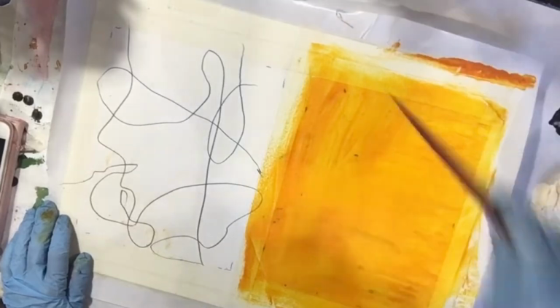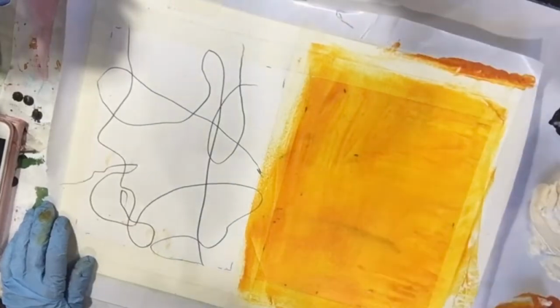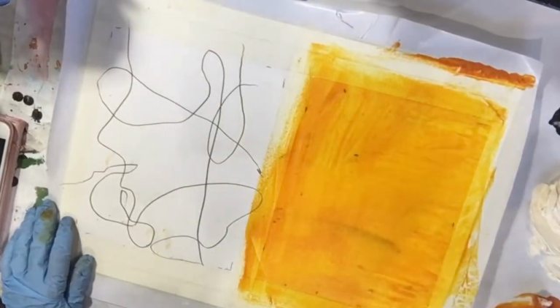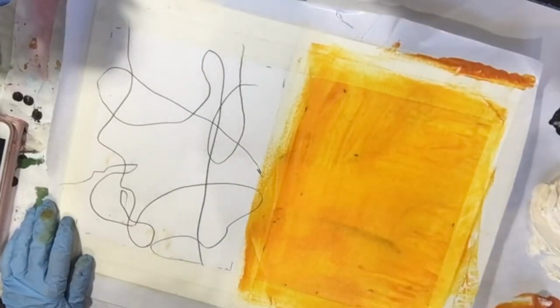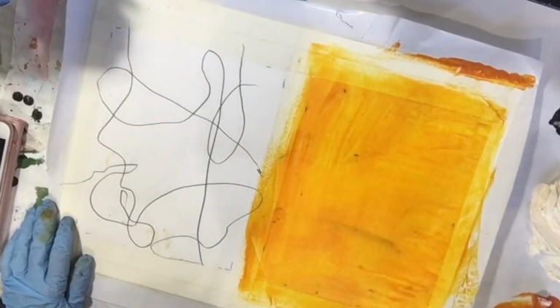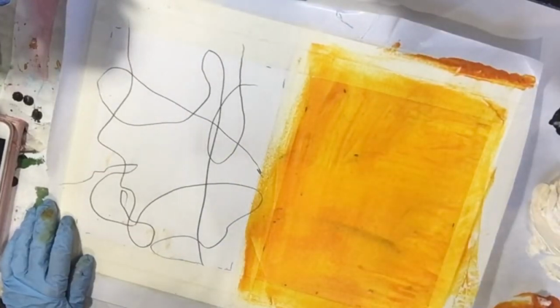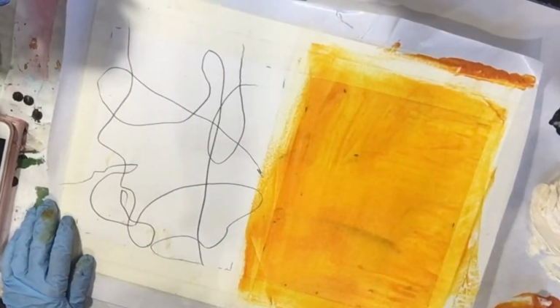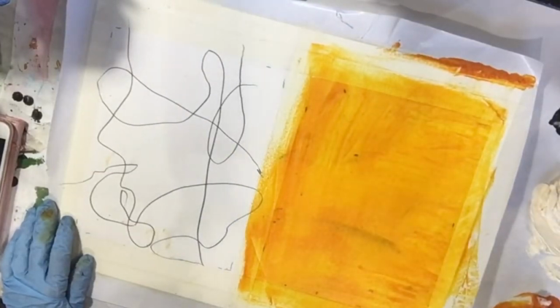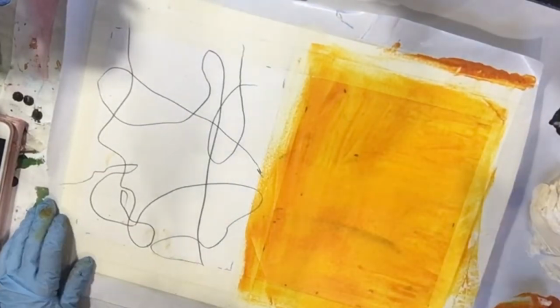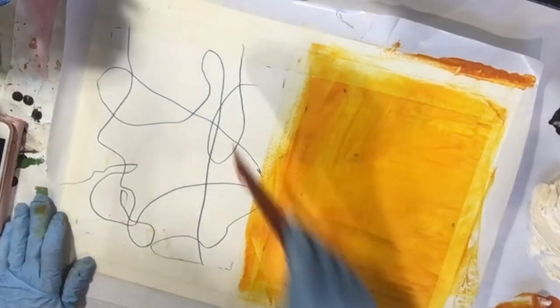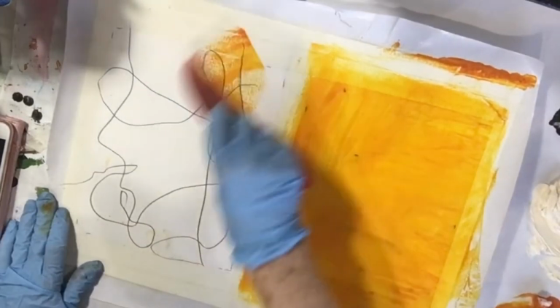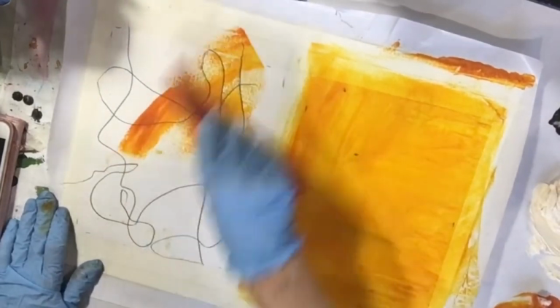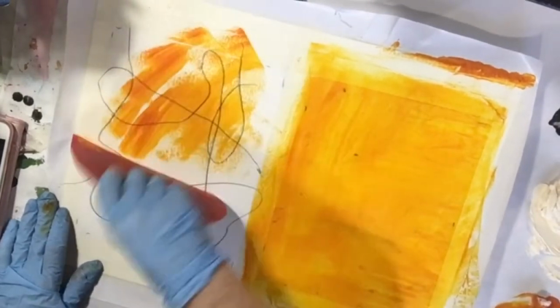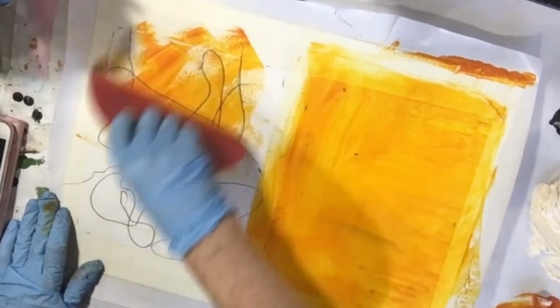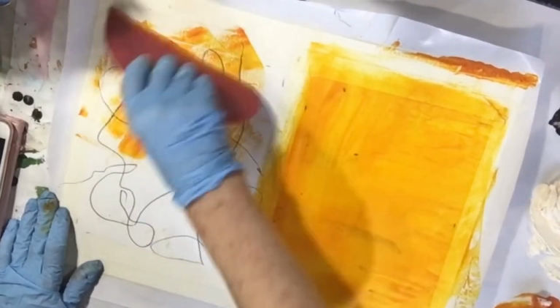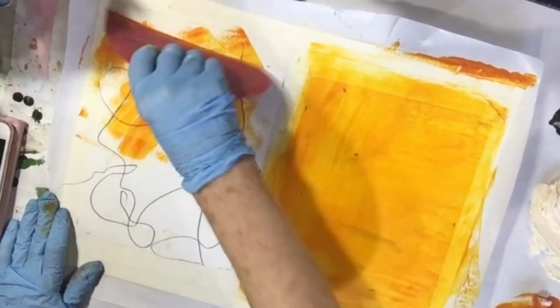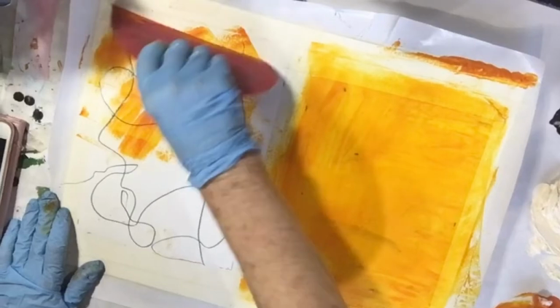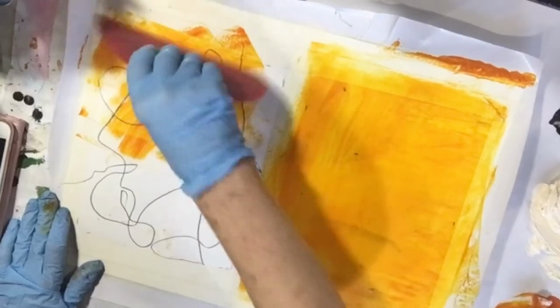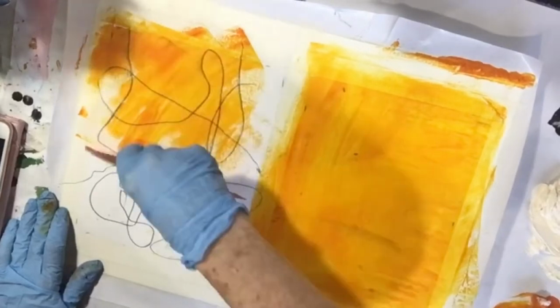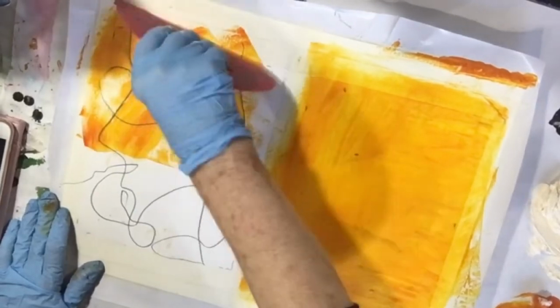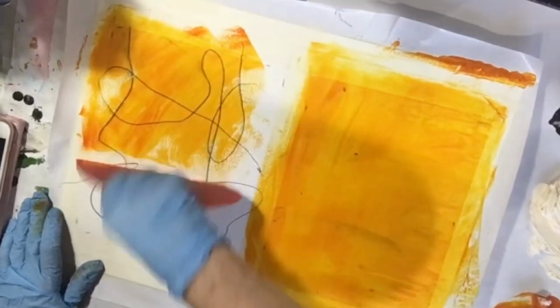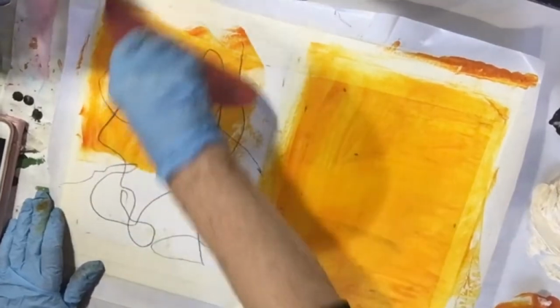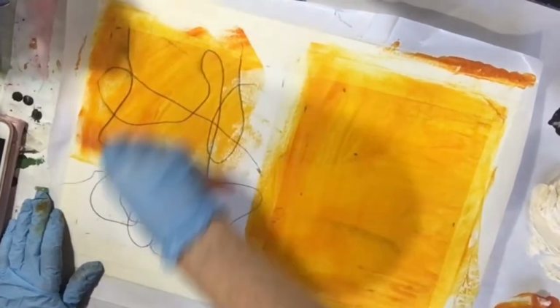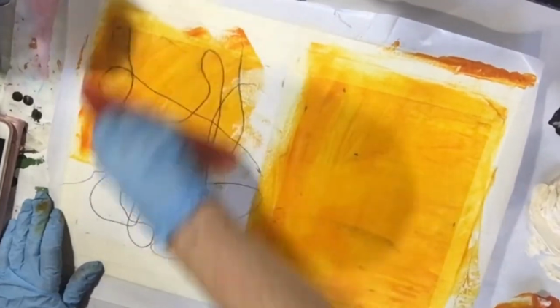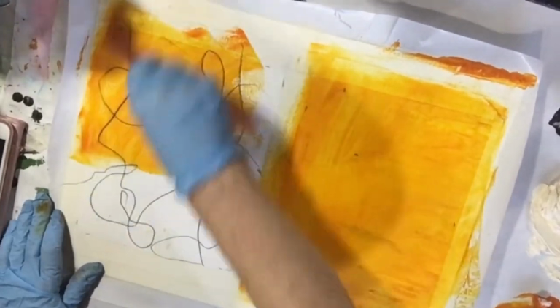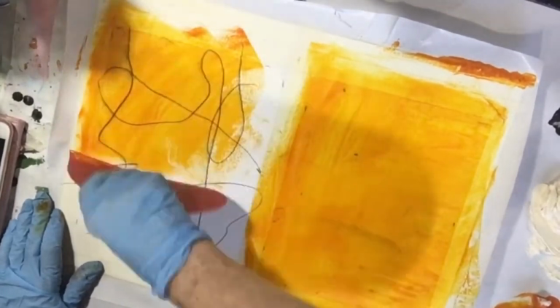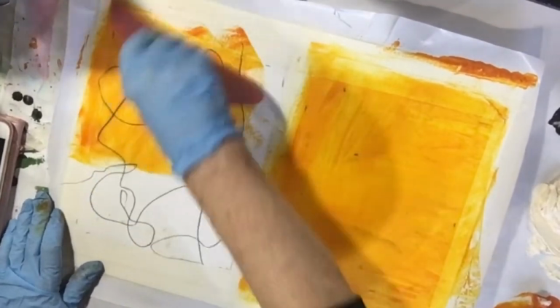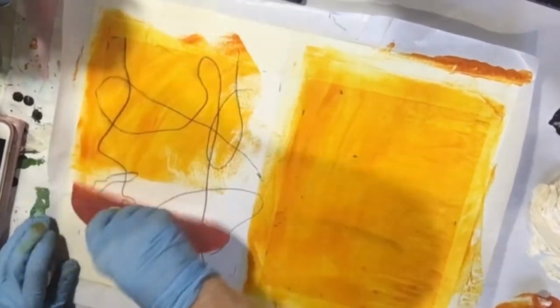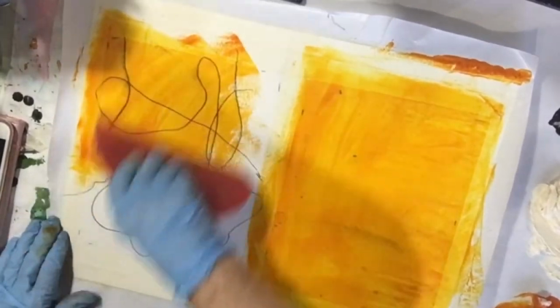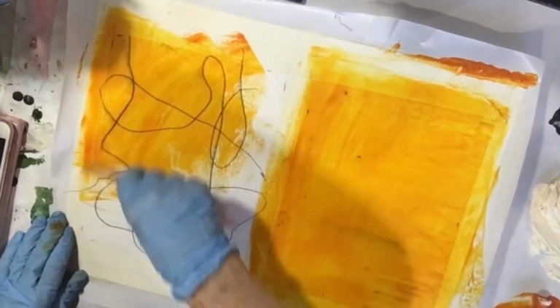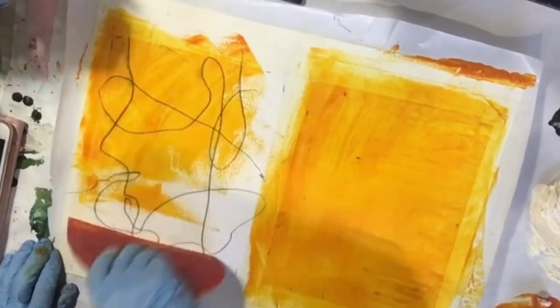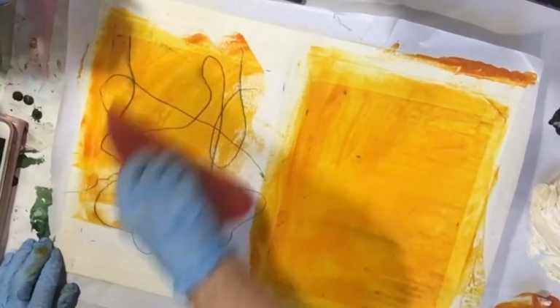That was just a pencil. And if it smears a little bit, I don't care.